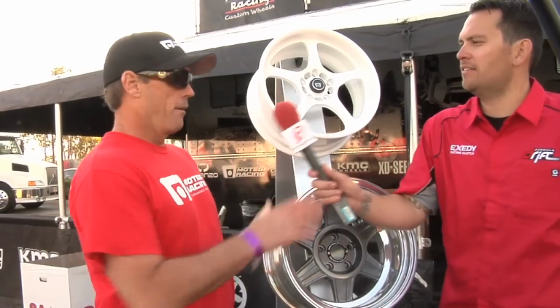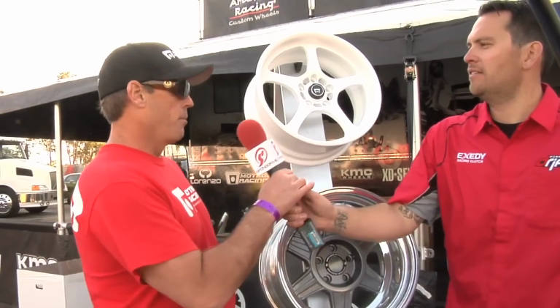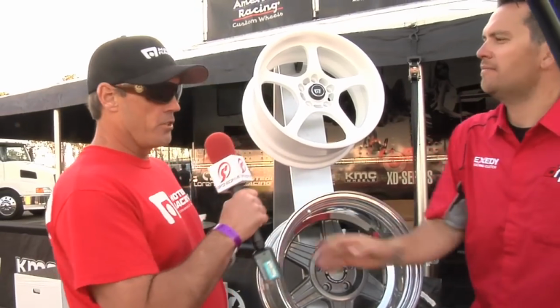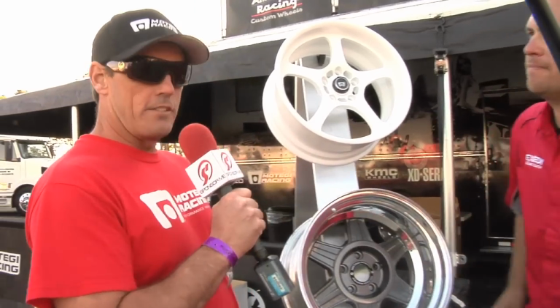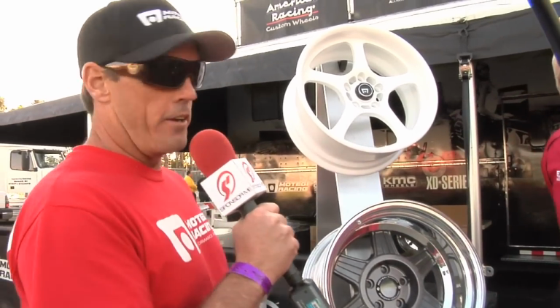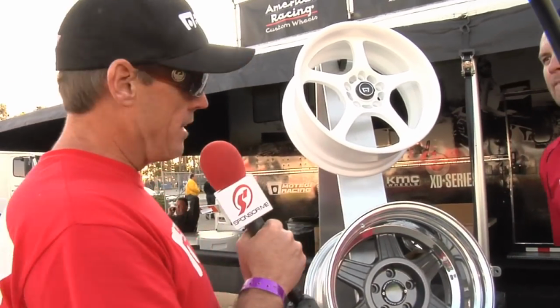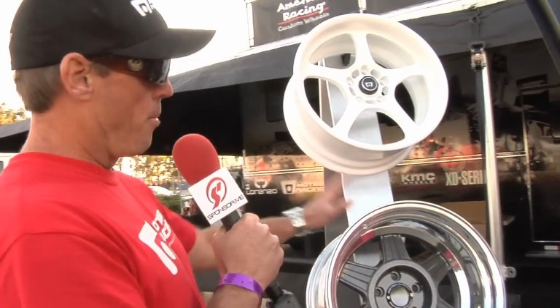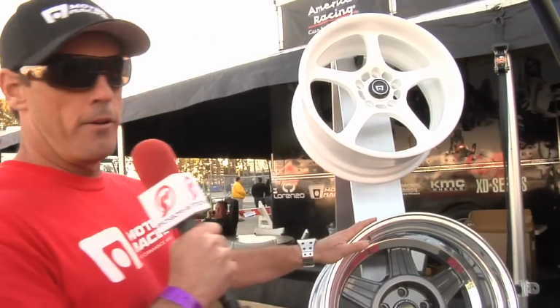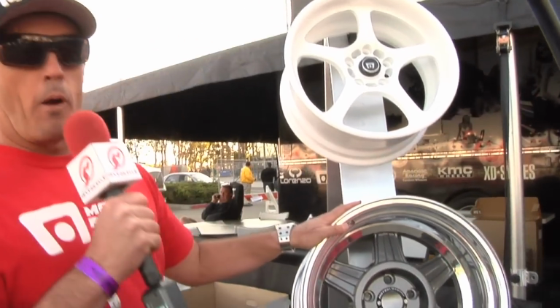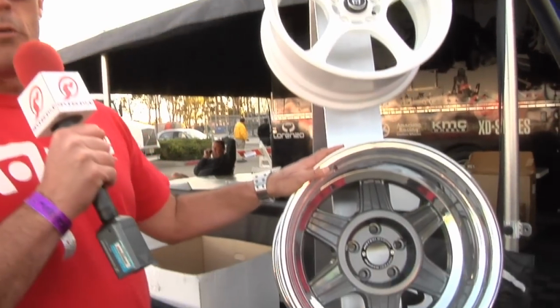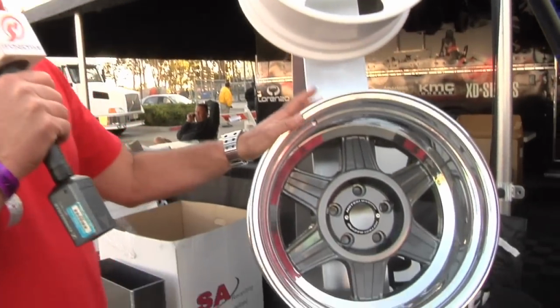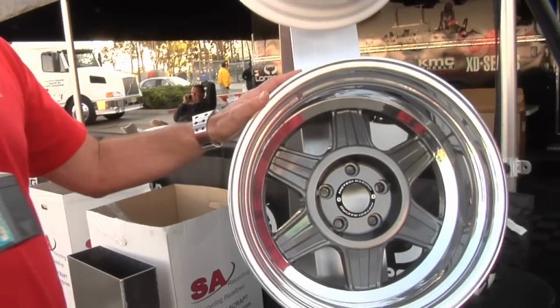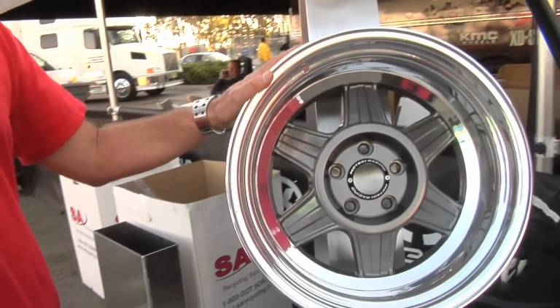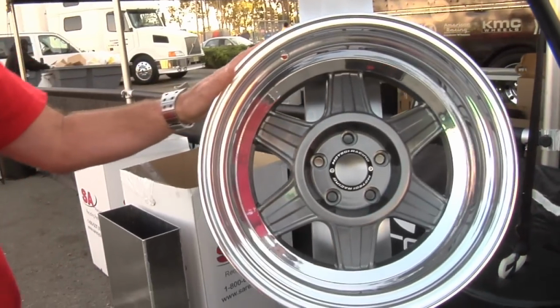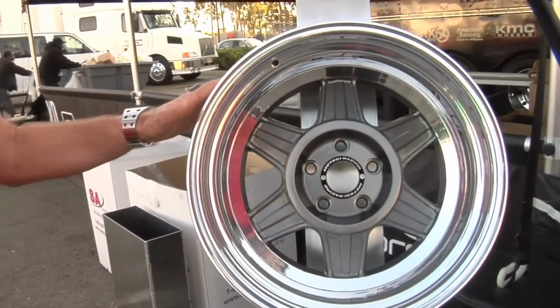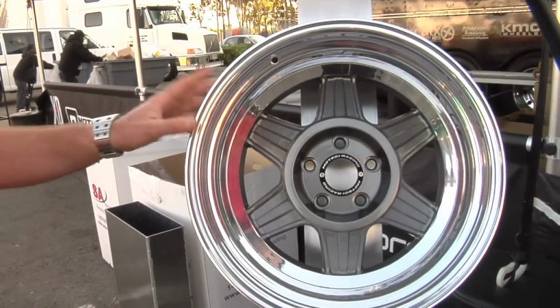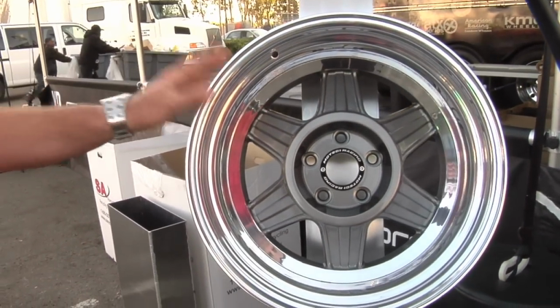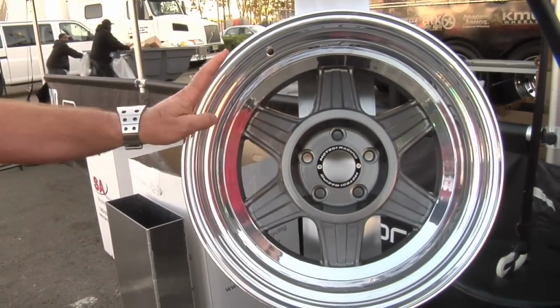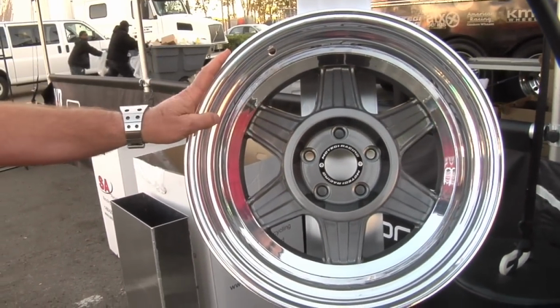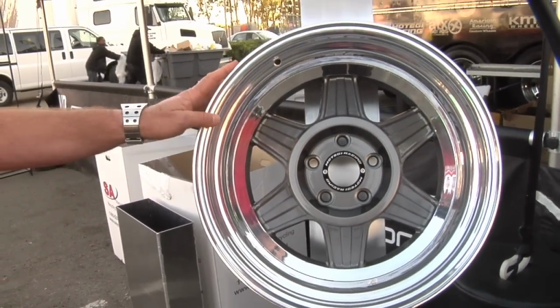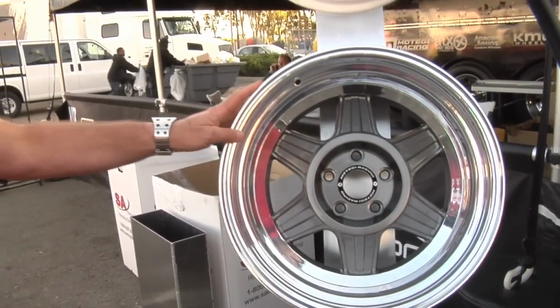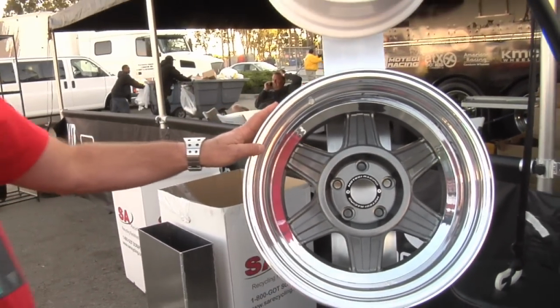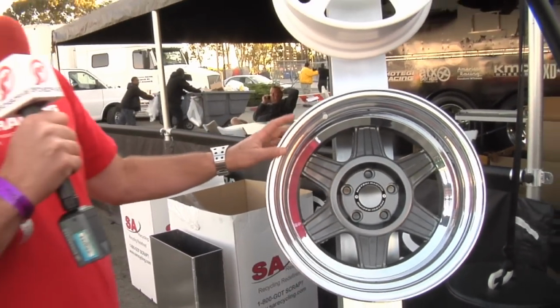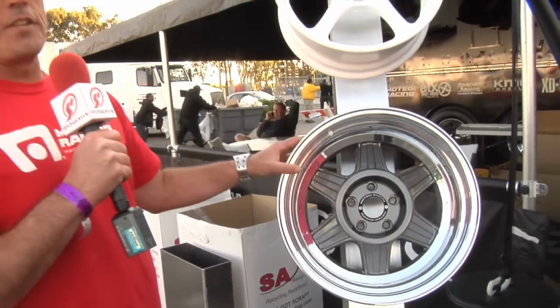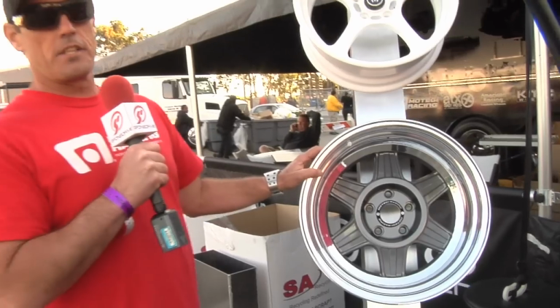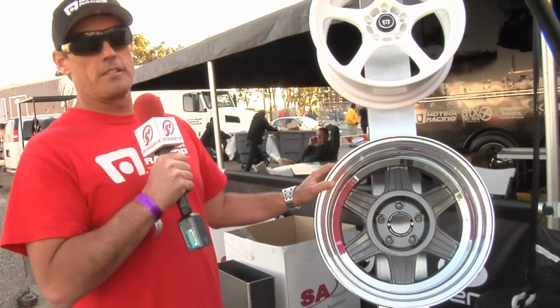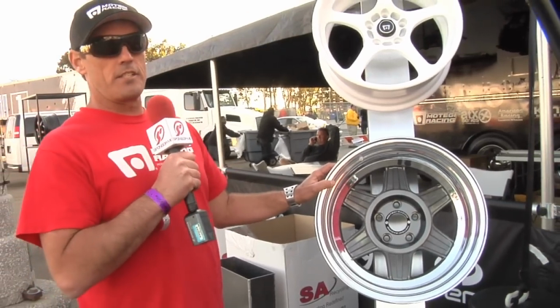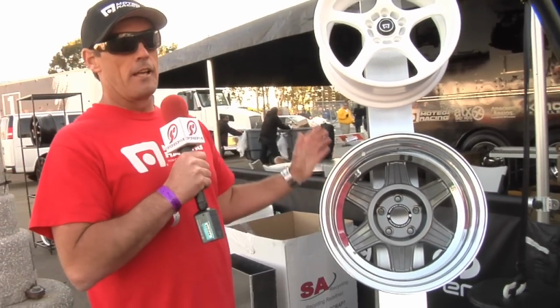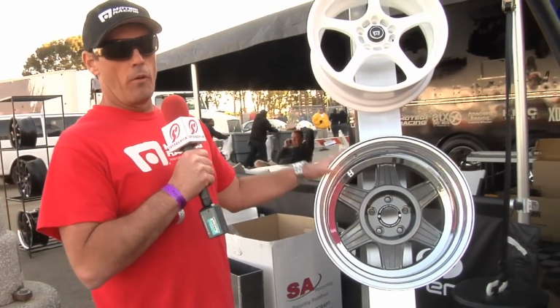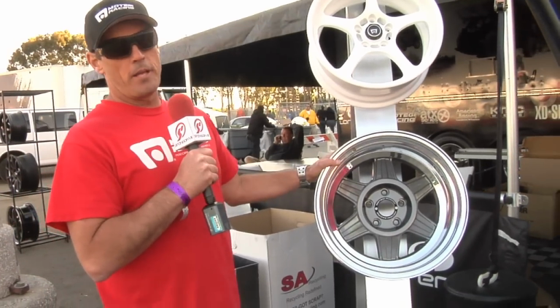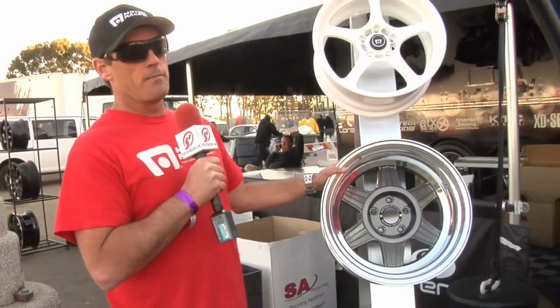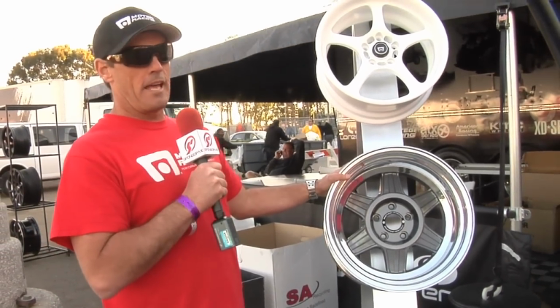We've got a bunch of new styles out here today. This is our brand new MR124. It's a two-piece. We've got a cast center, and we can do multiple offsets on this — 15, 16, 17, all the way up to 18 by 10.